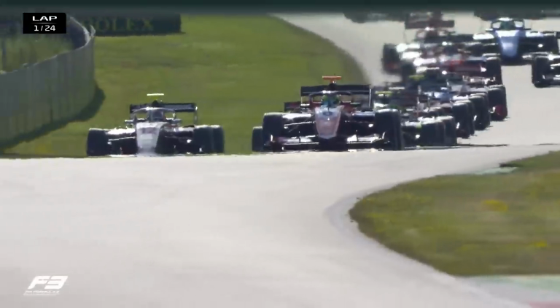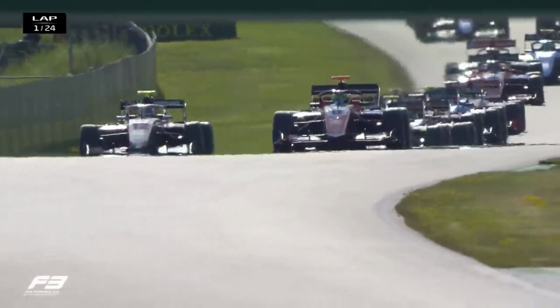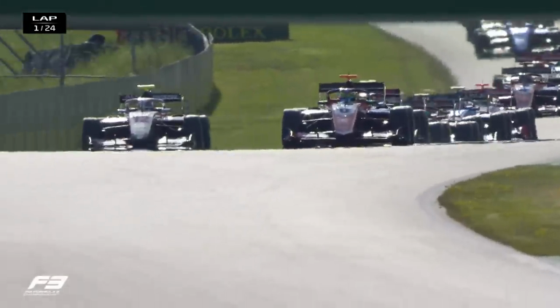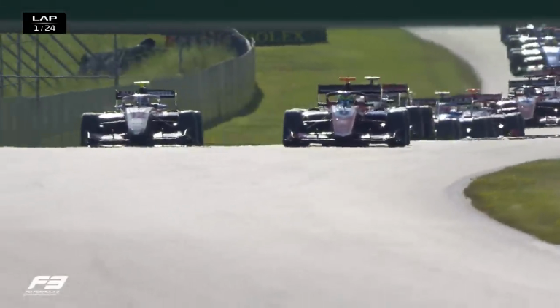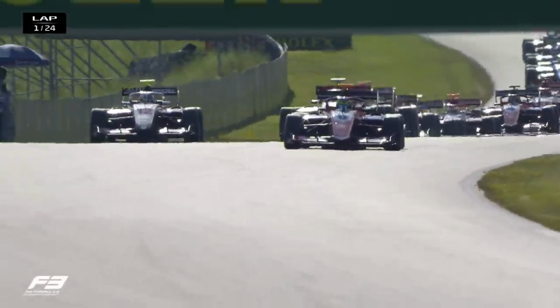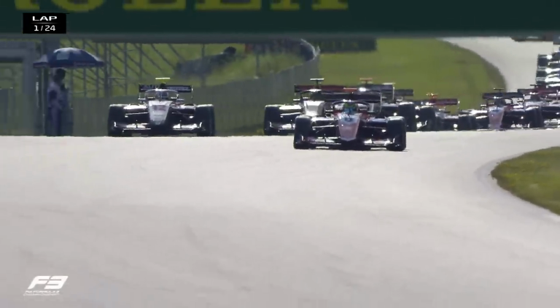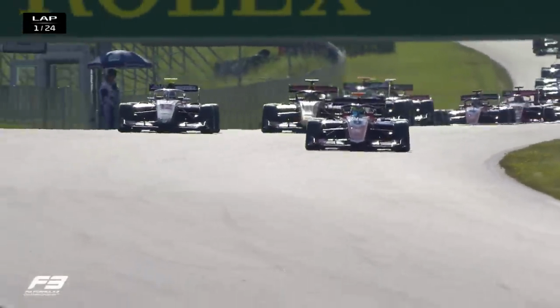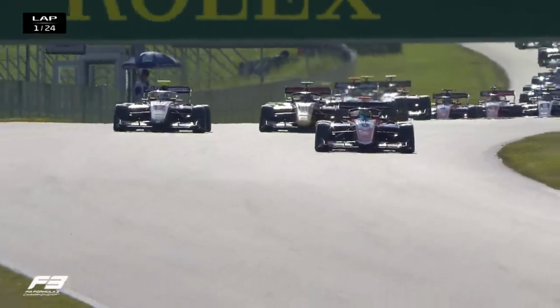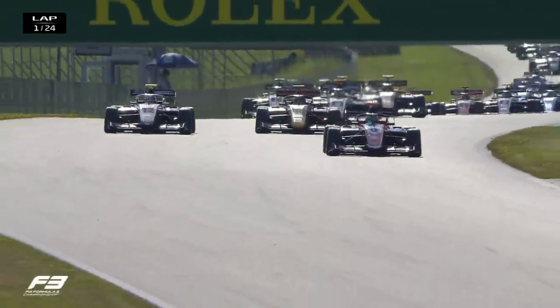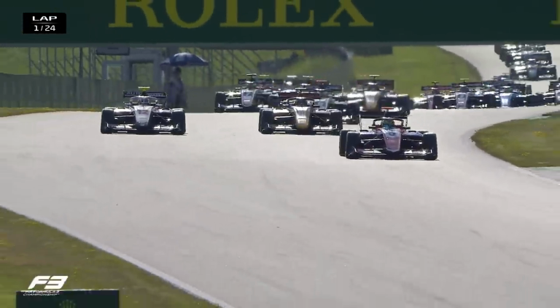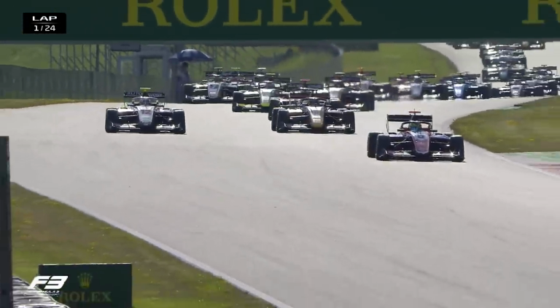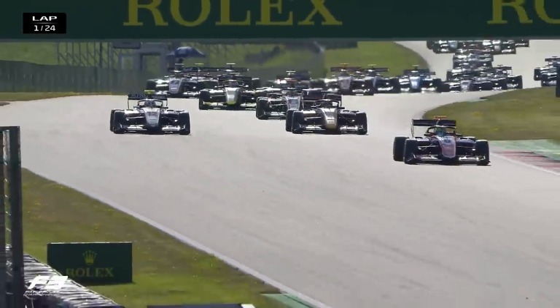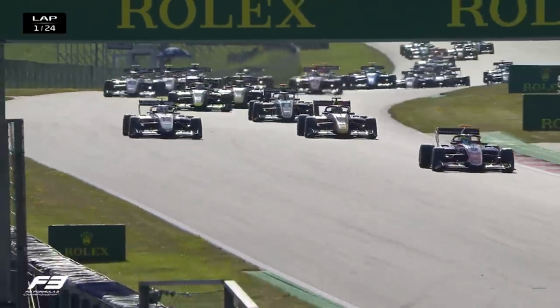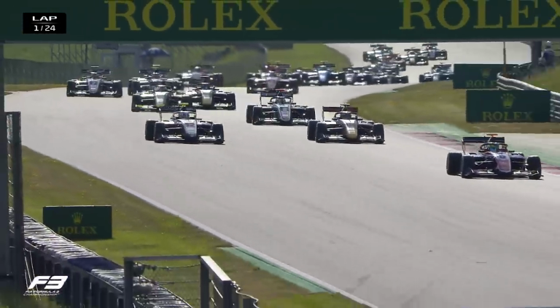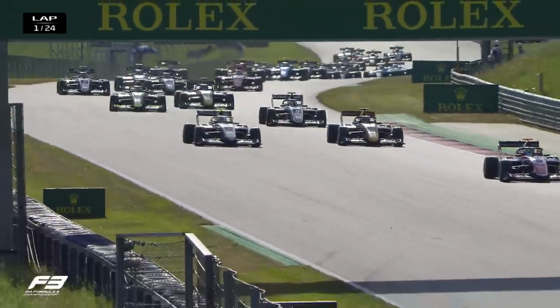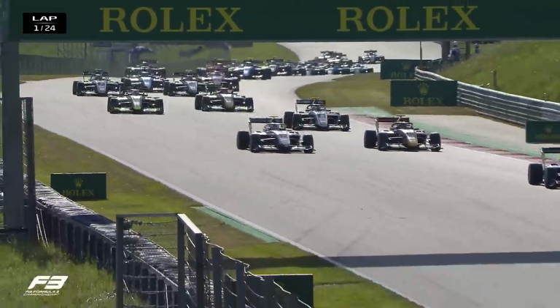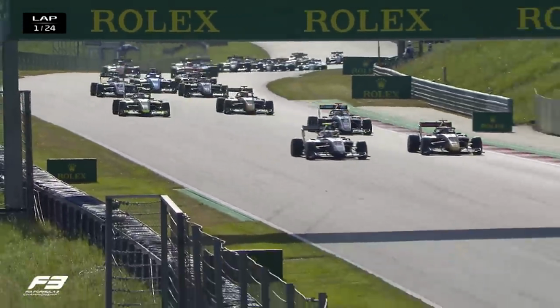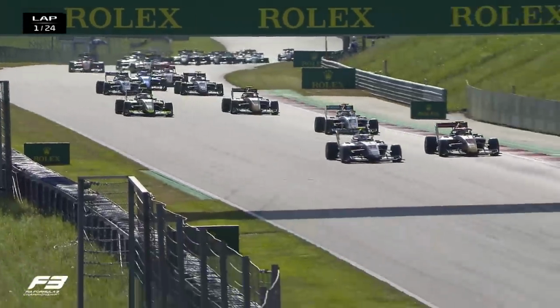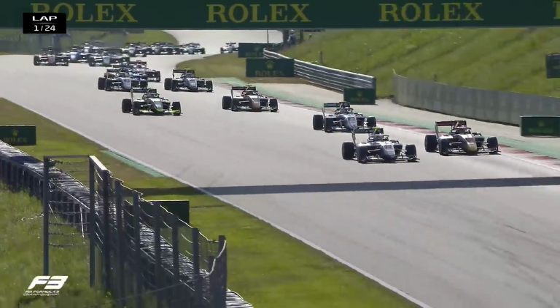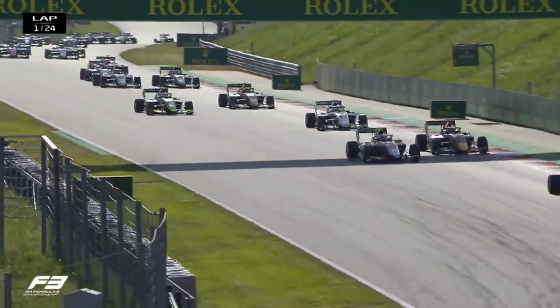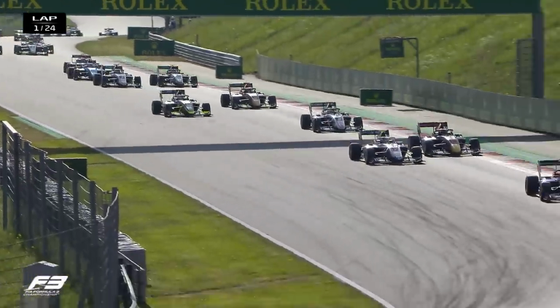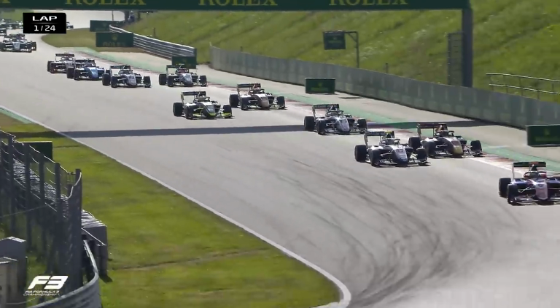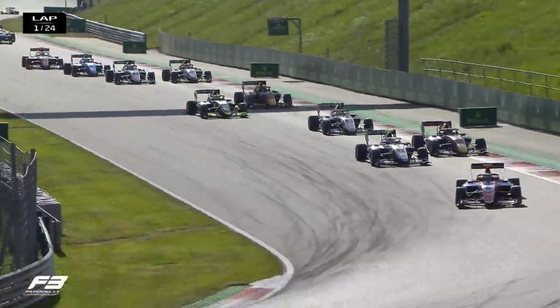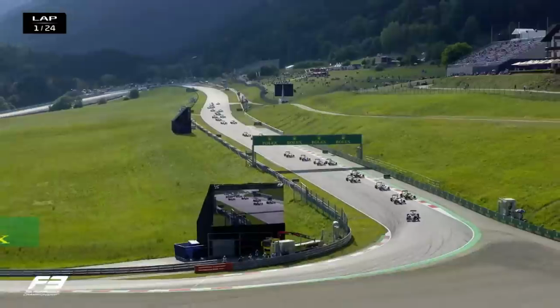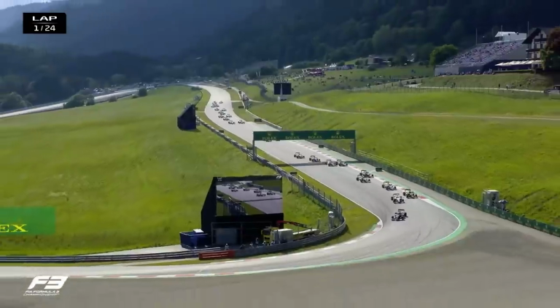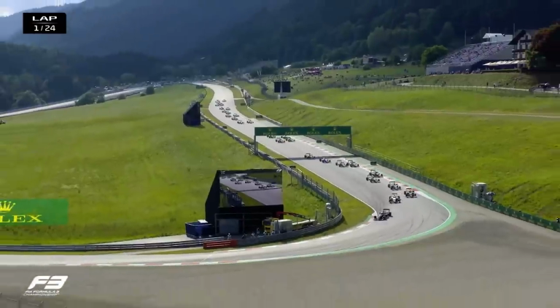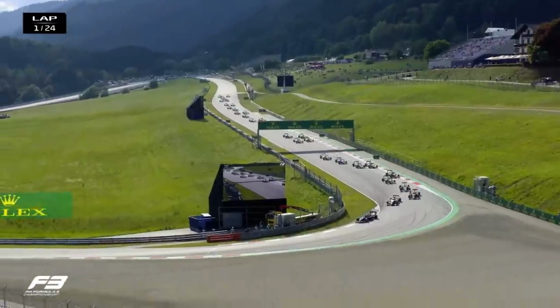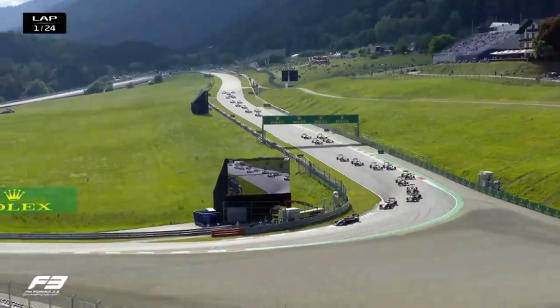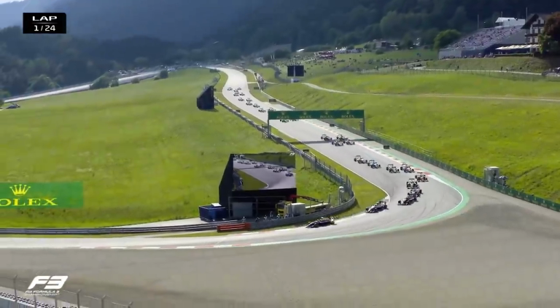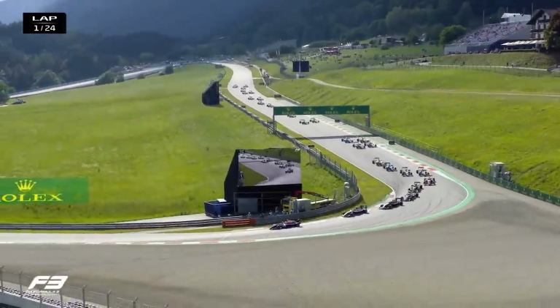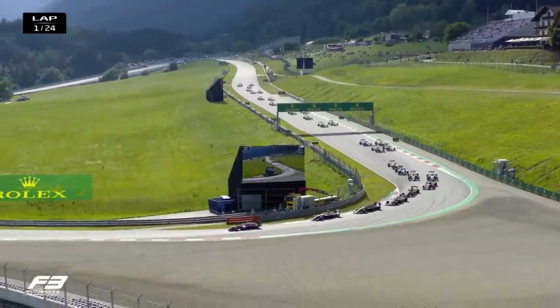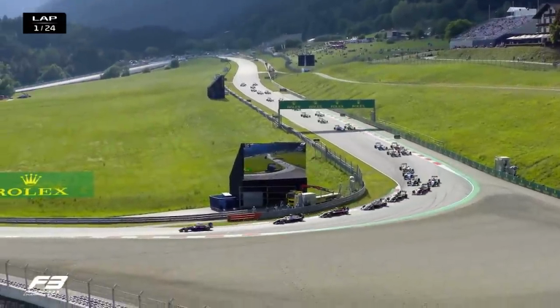It really stacks up at the back of the field there into the tight turn three as they all try and avoid losing their front wing. Down at the inside for Stanek, defending his position against Jack Crawford.